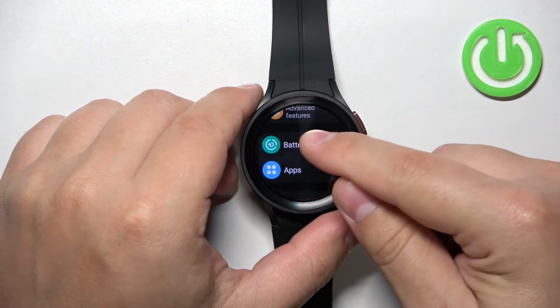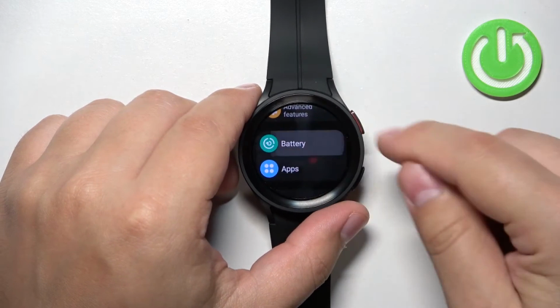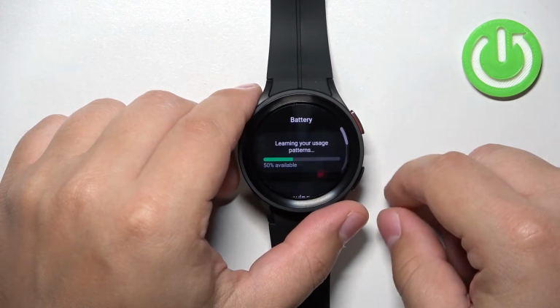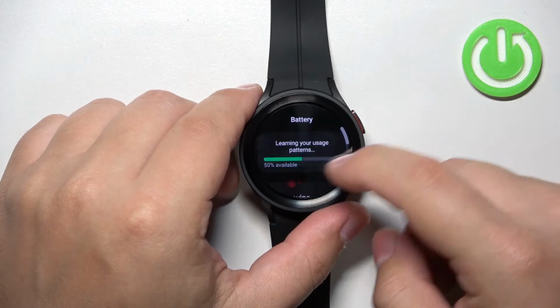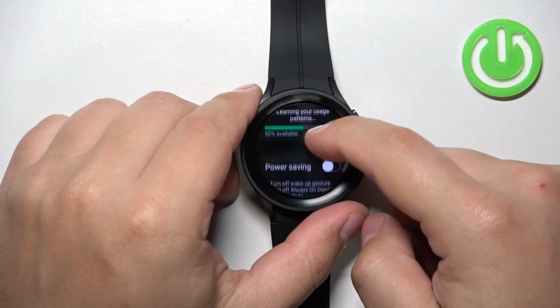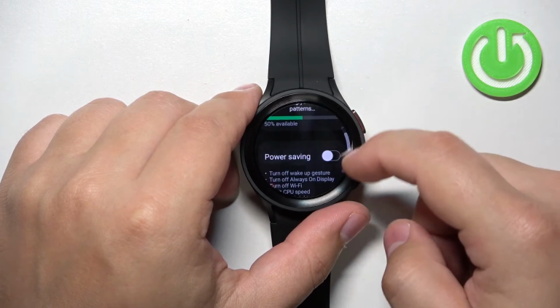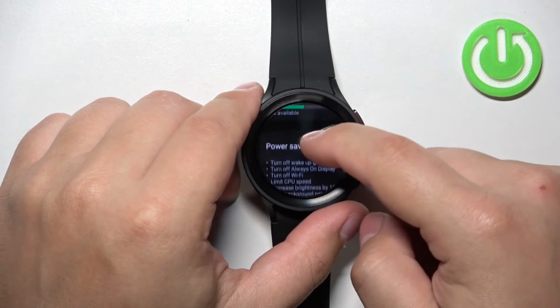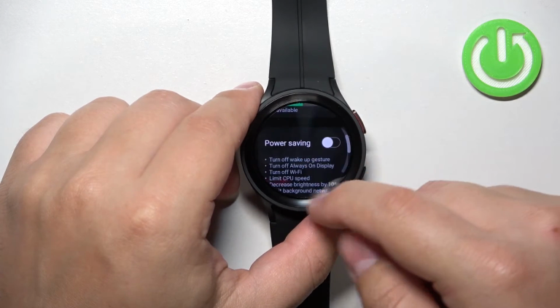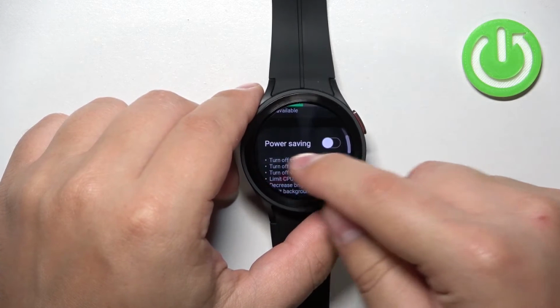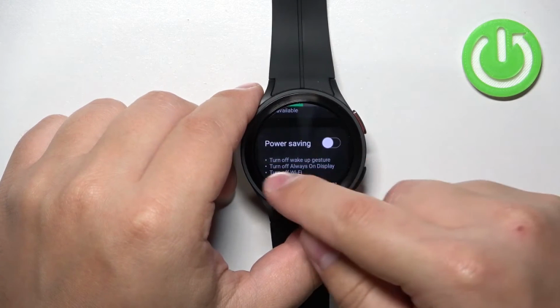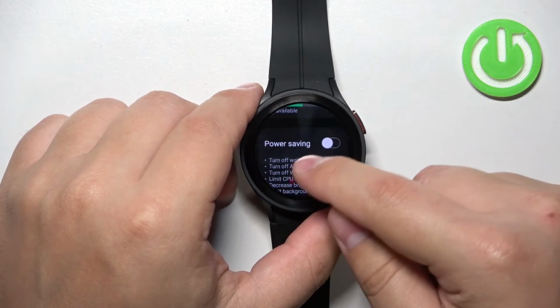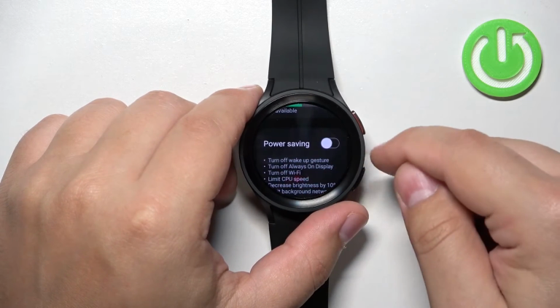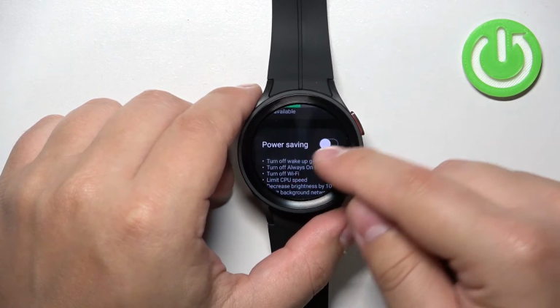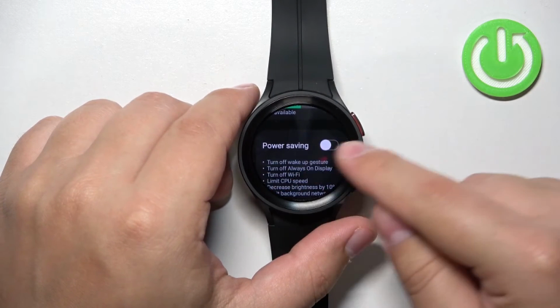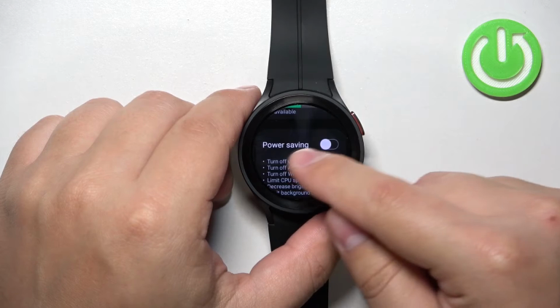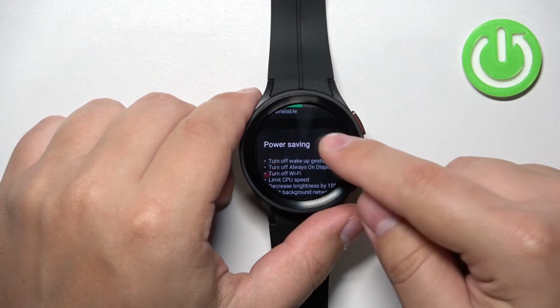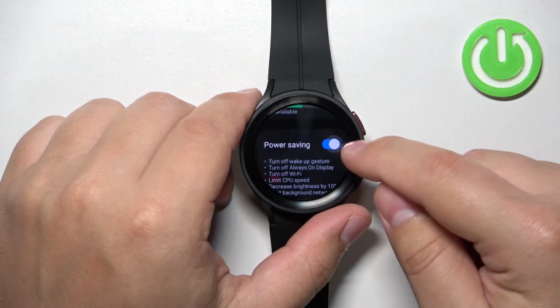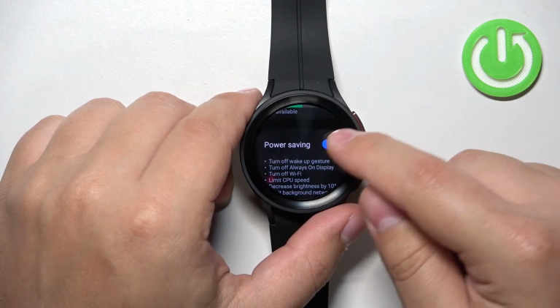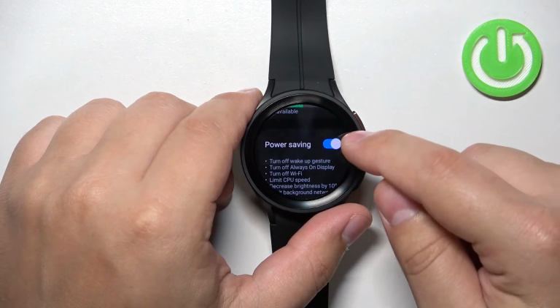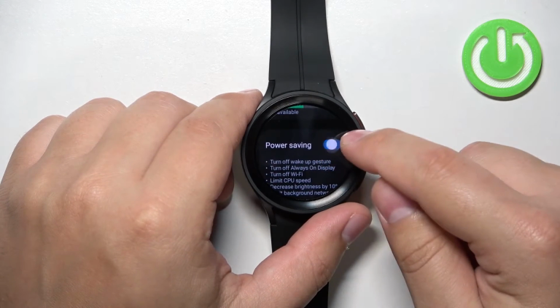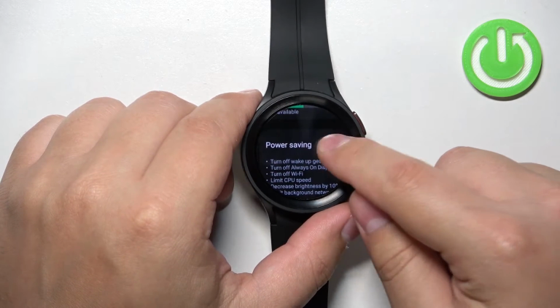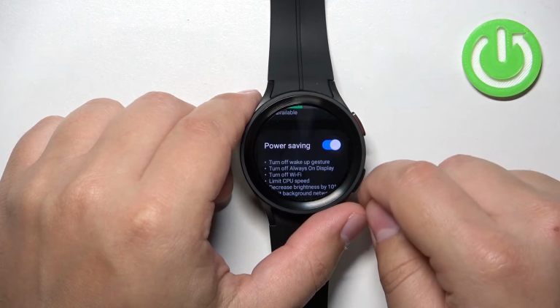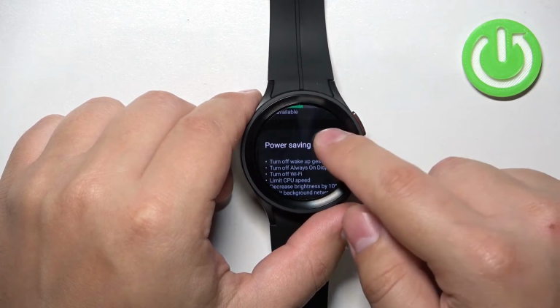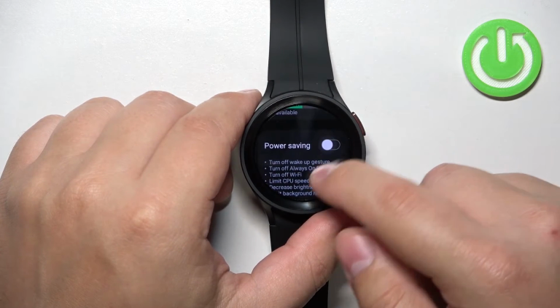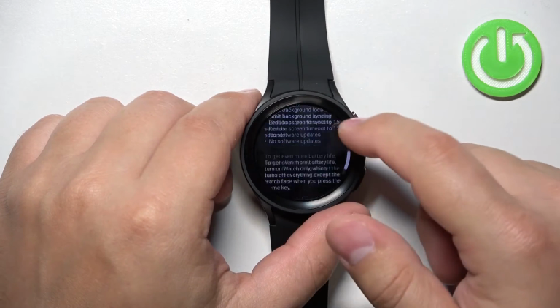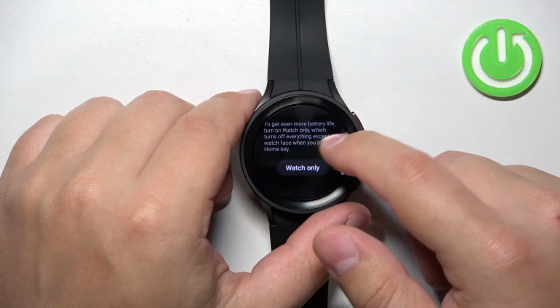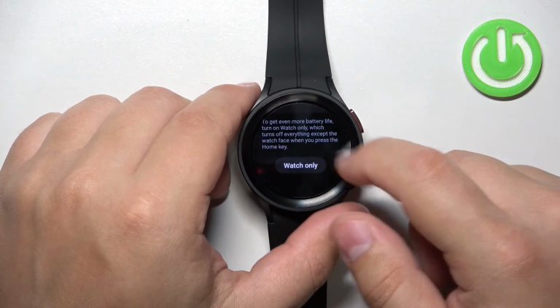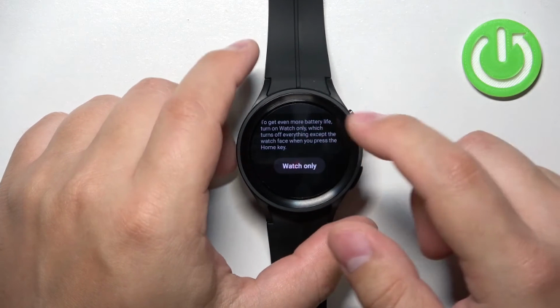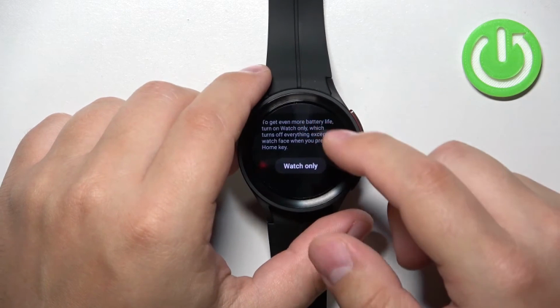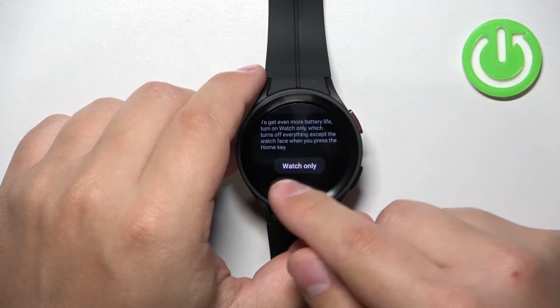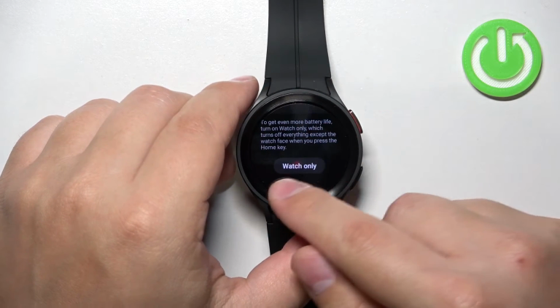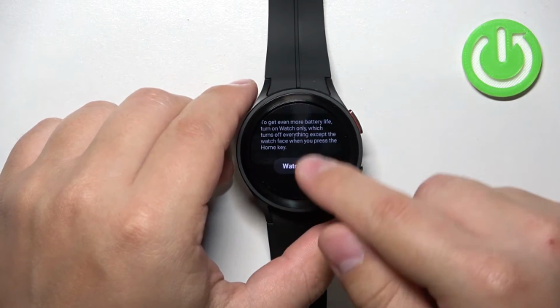Here we can scroll down, find the power saving option, and enable or disable the mode by tapping on the switch. You can also enable a mode called 'Watch Only.'